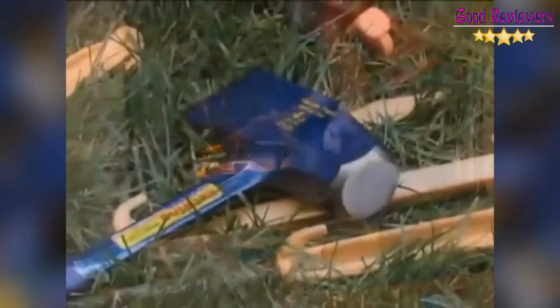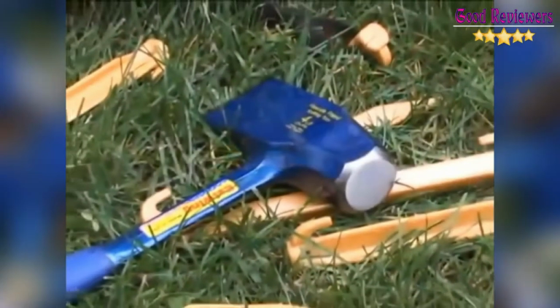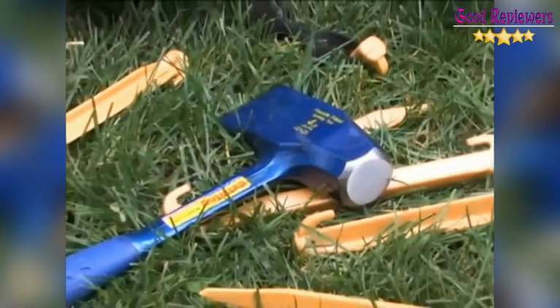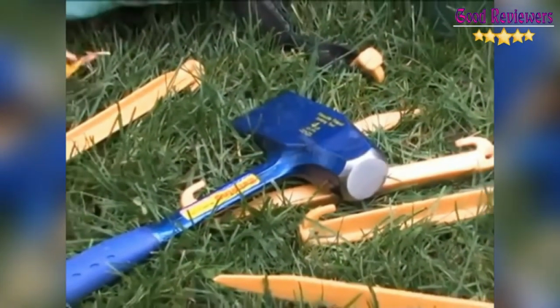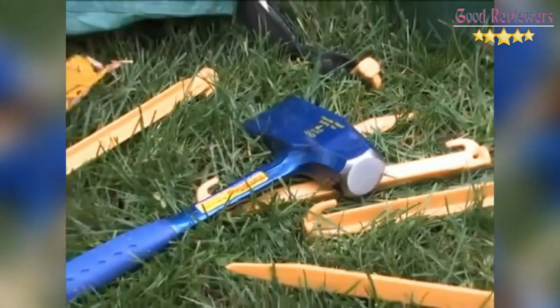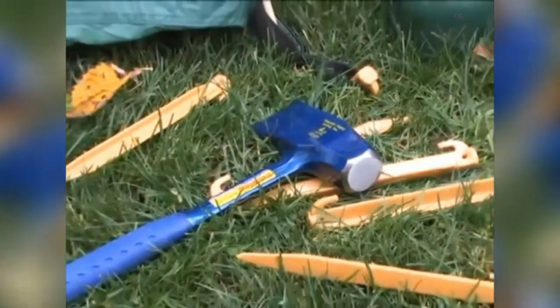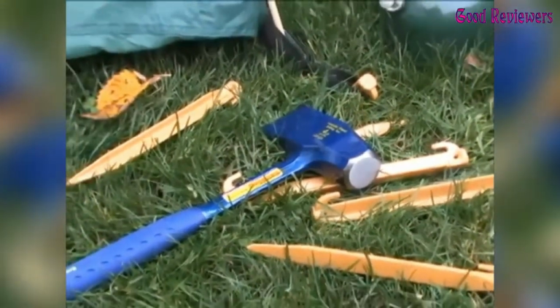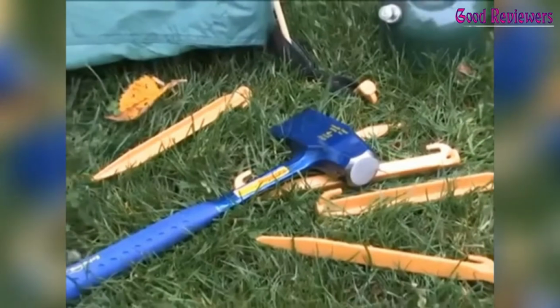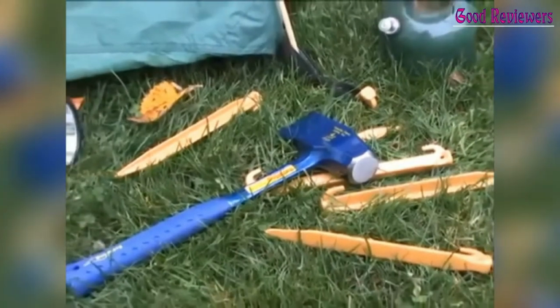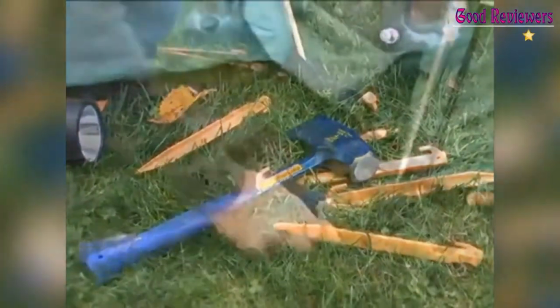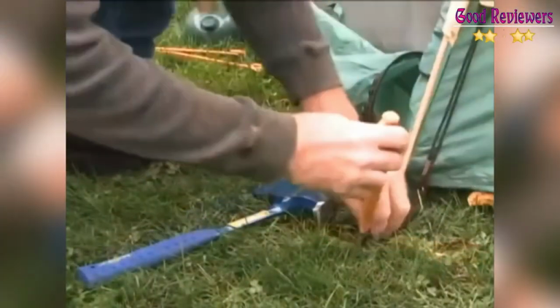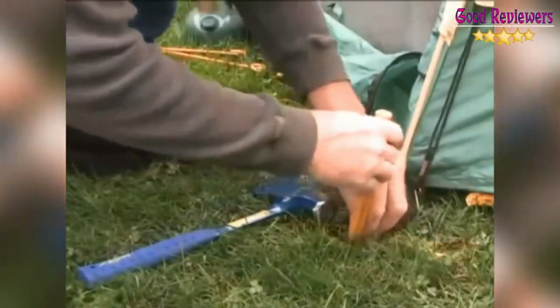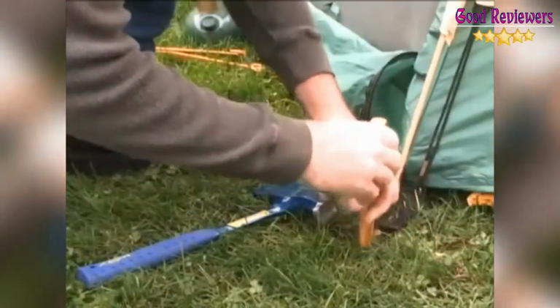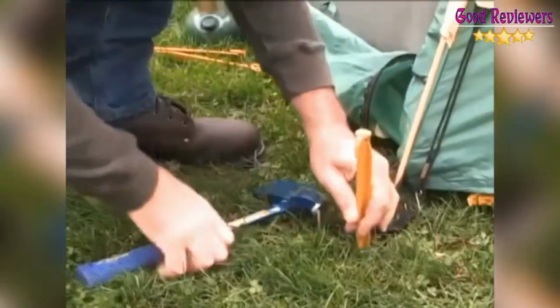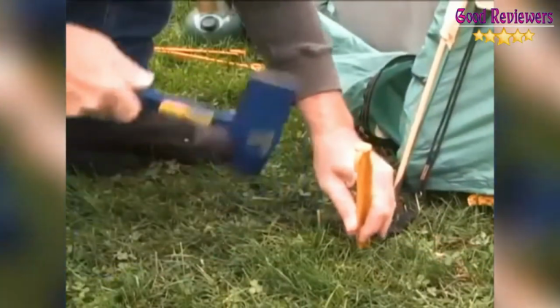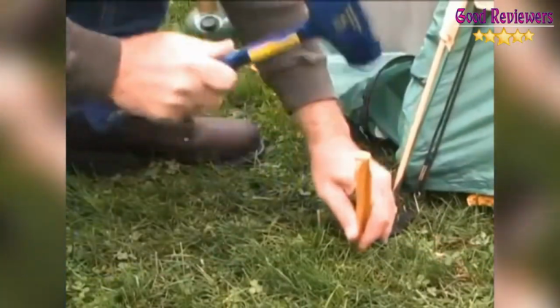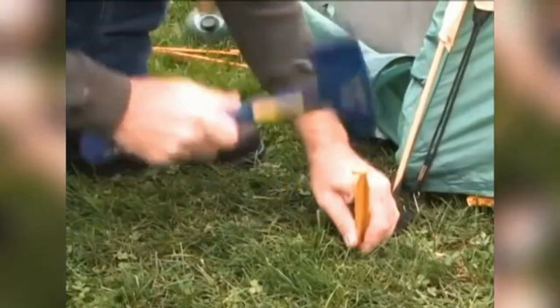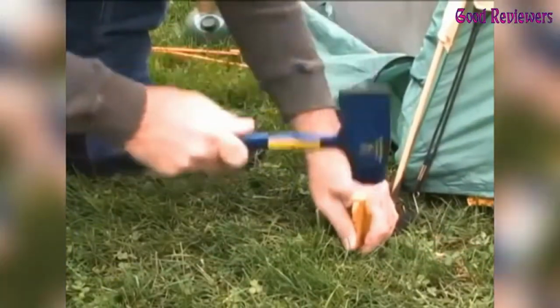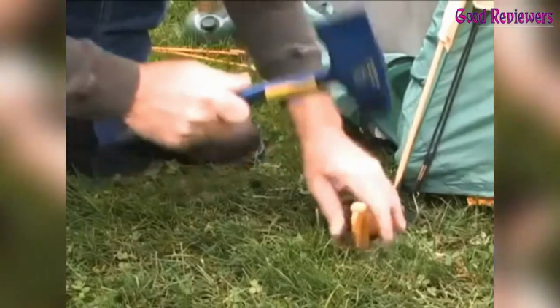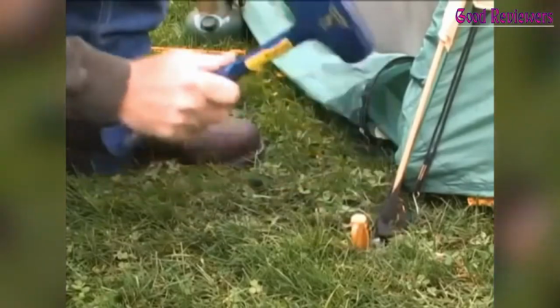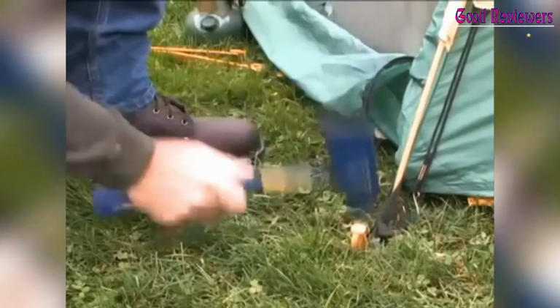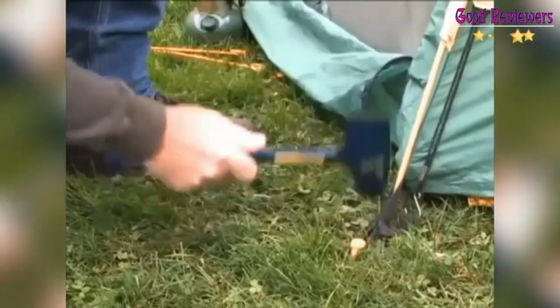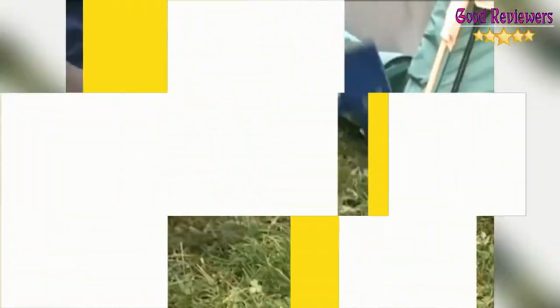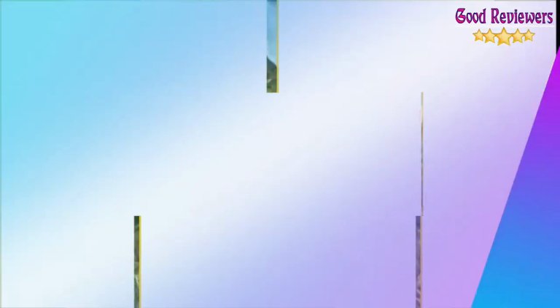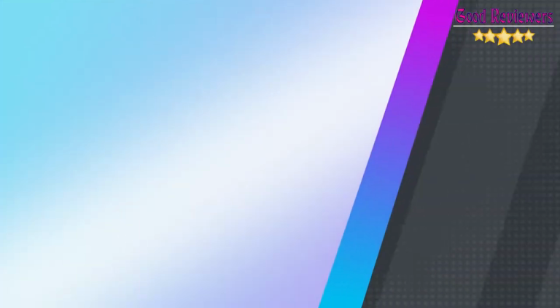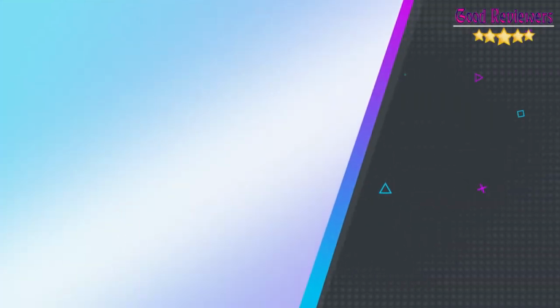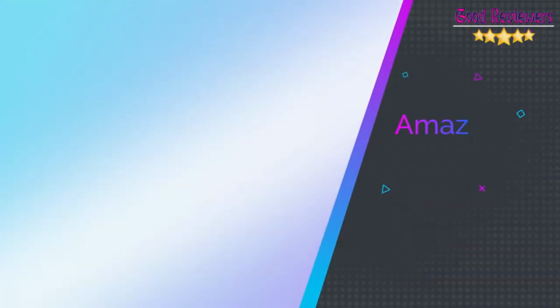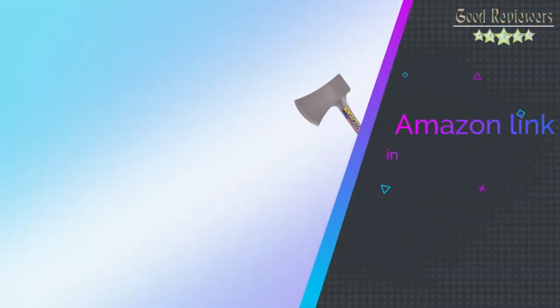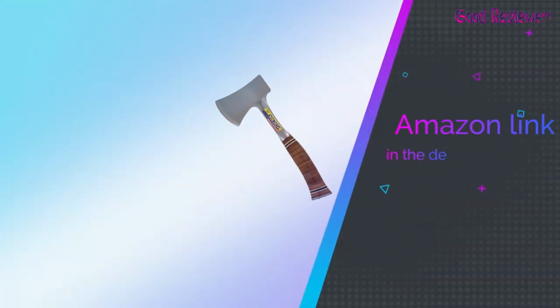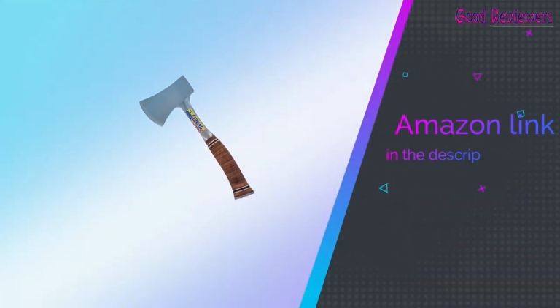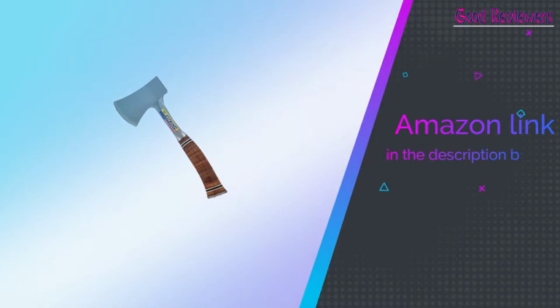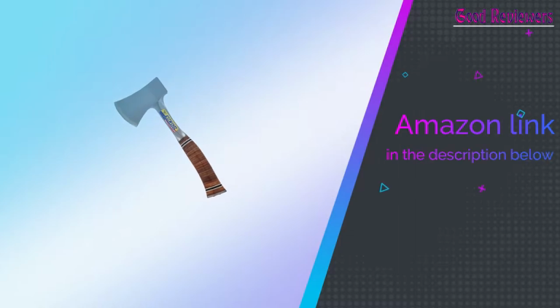It has a tempered 3-1/4-inch cutting edge for easy cutting — a must for all campers and outdoorsmen alike. If you like this product, please check out the Amazon link in the description below.